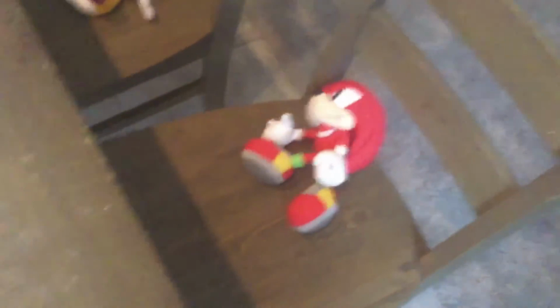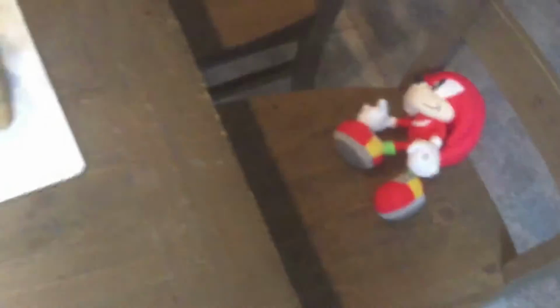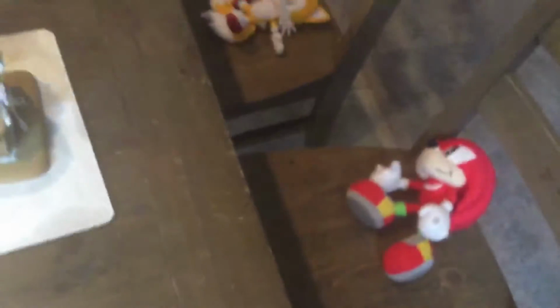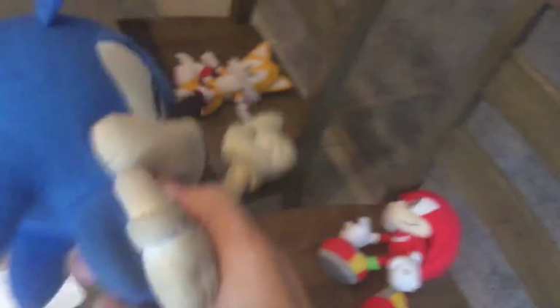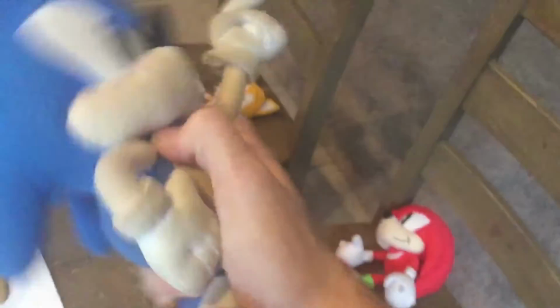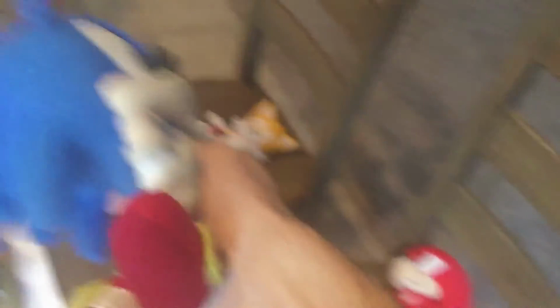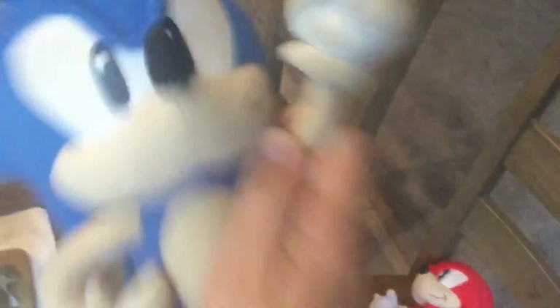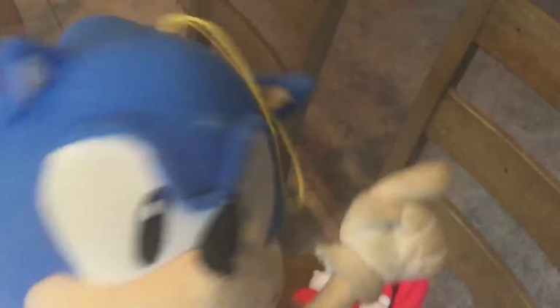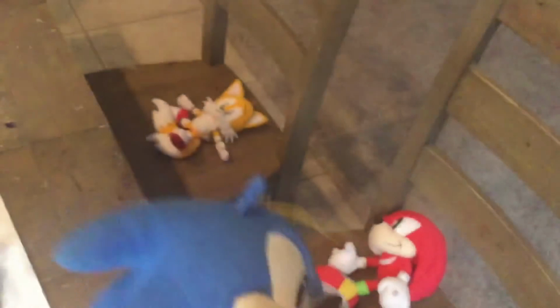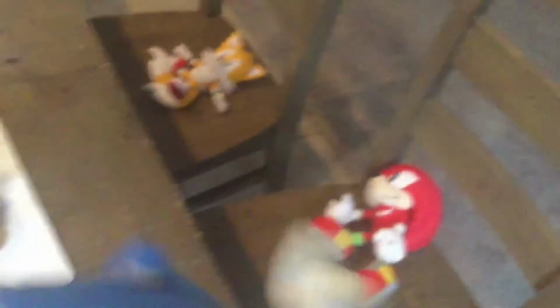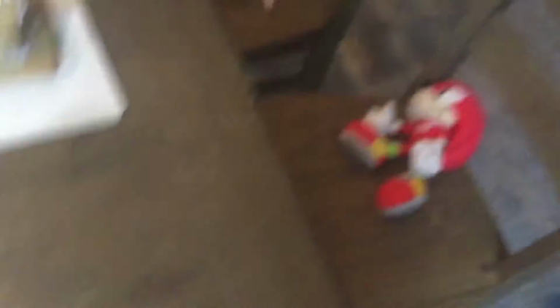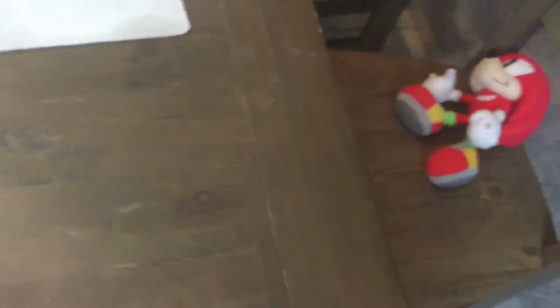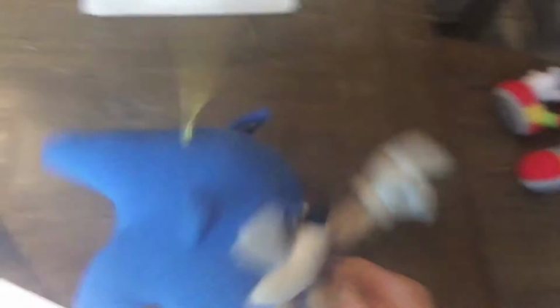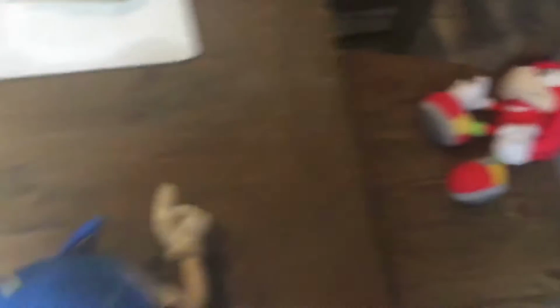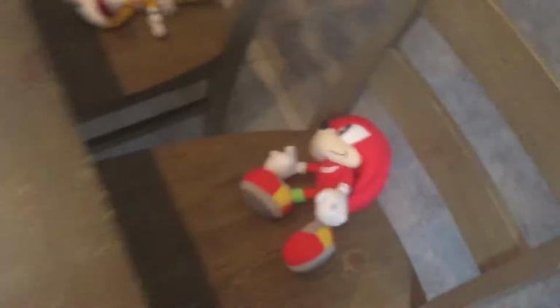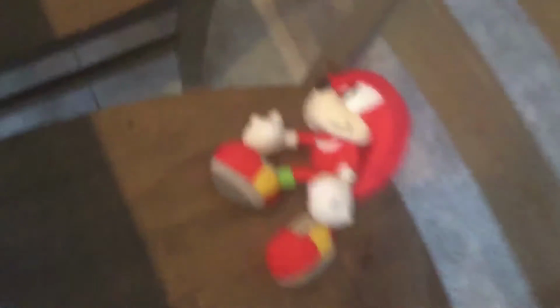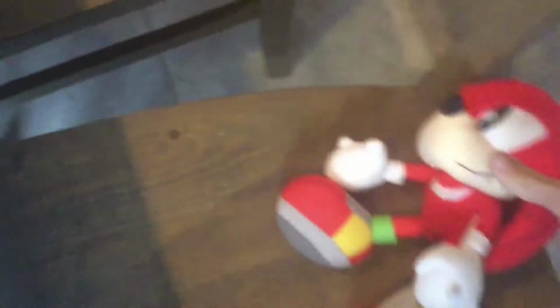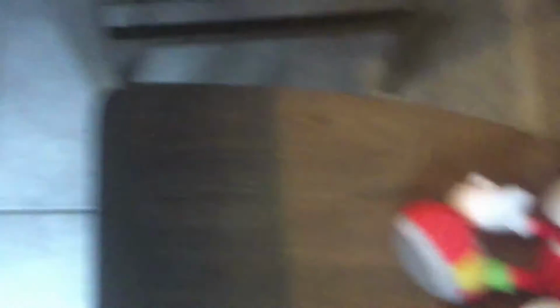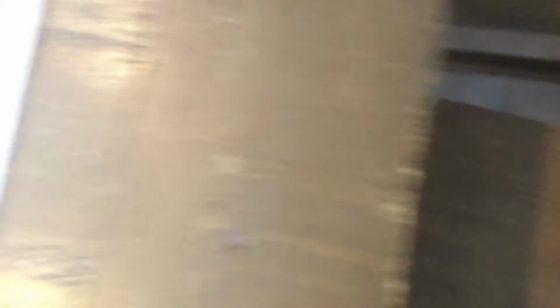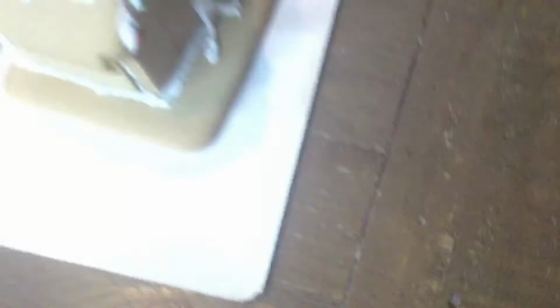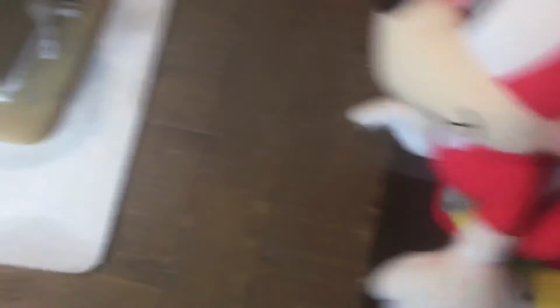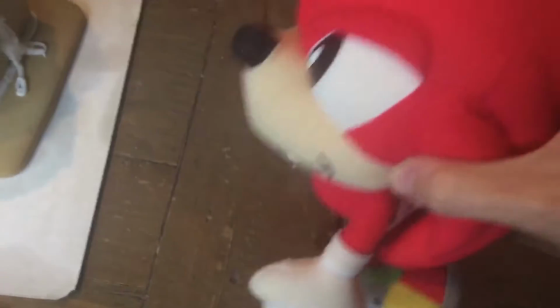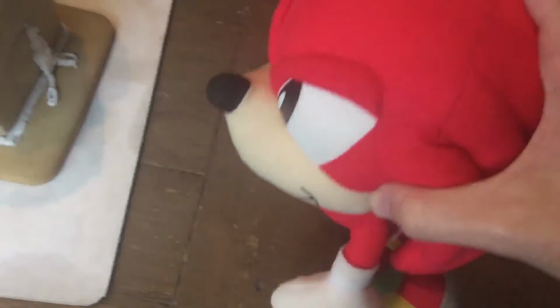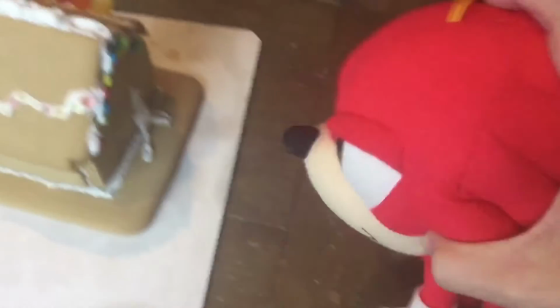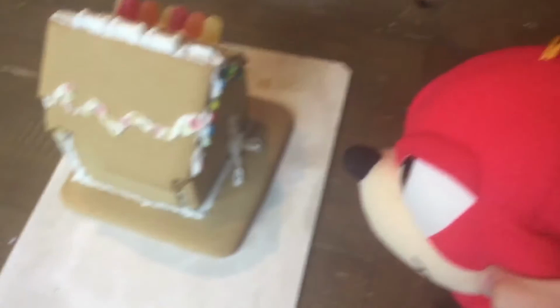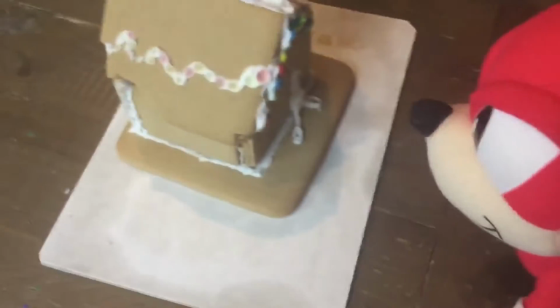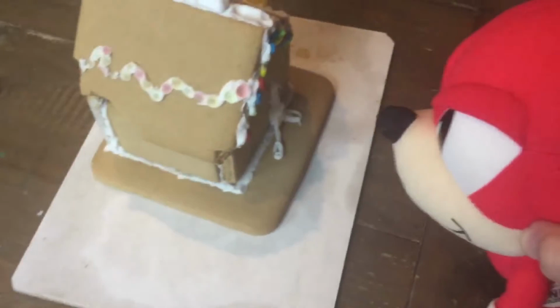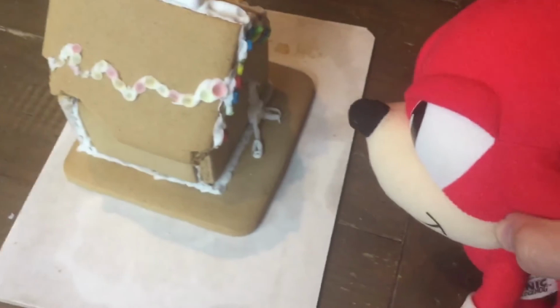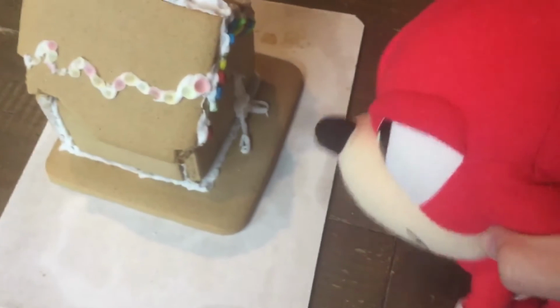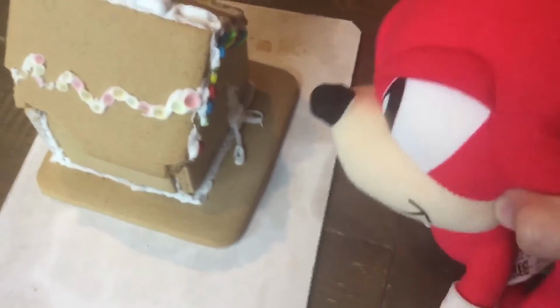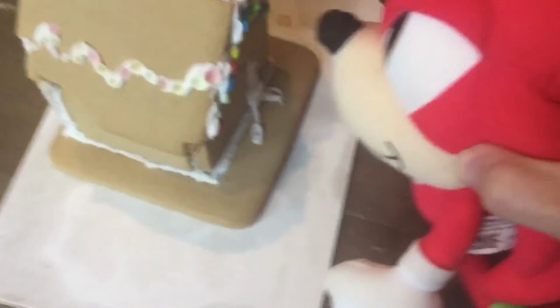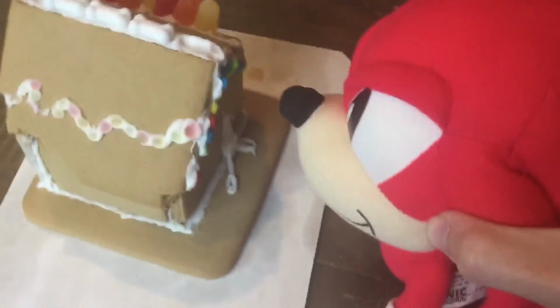Wow. So, I've got Tails and Knuckles here. Wow, Sonic the Hedgehog. Not really... it's just a cookie house.